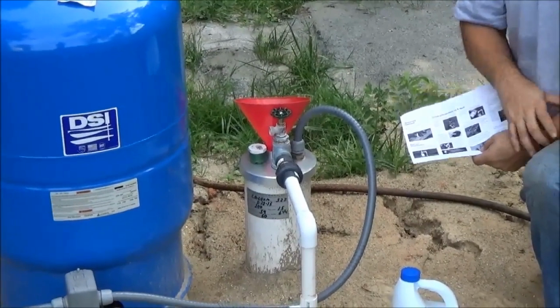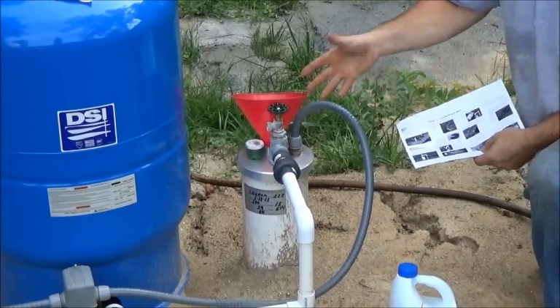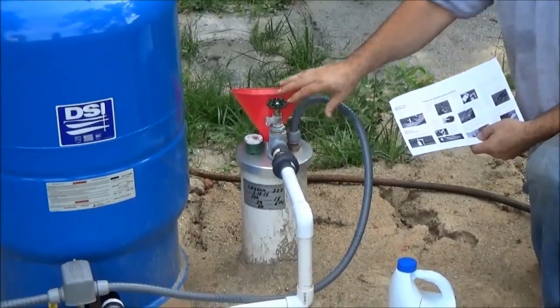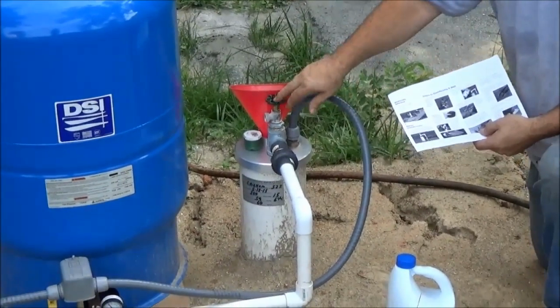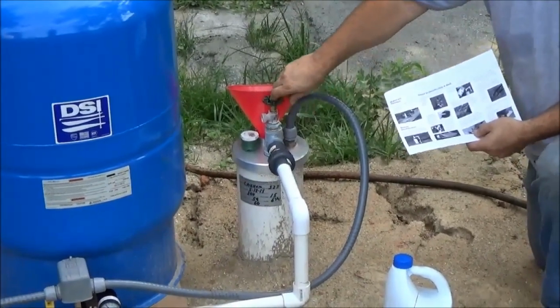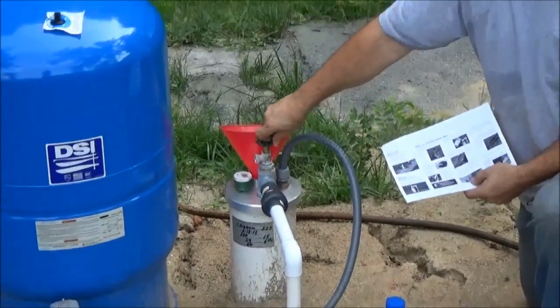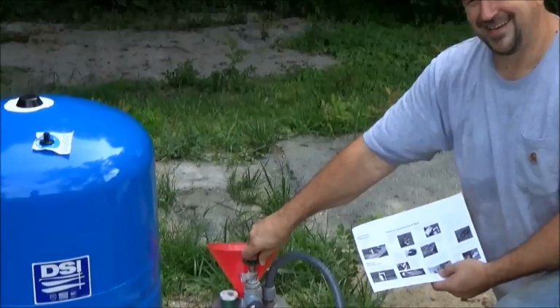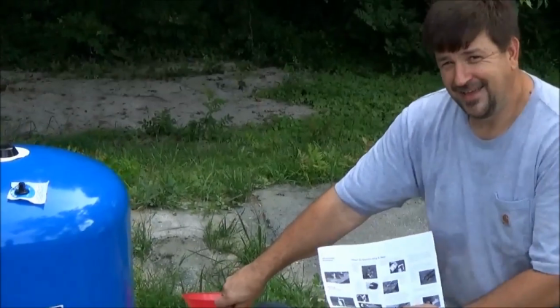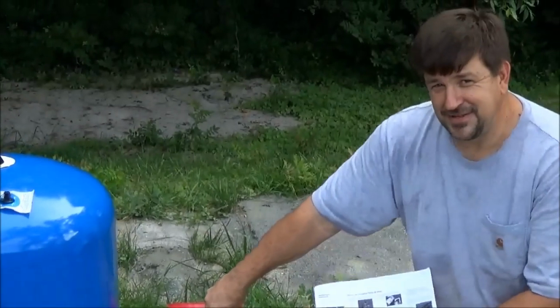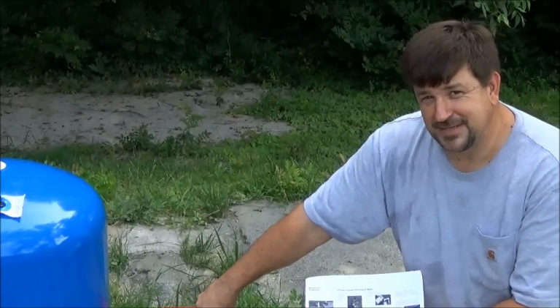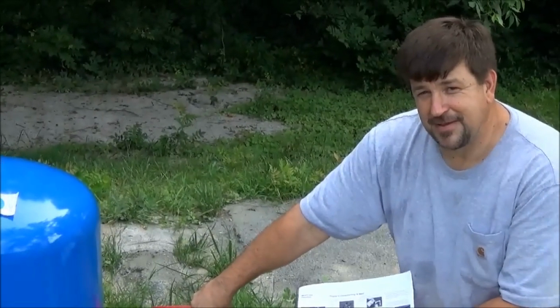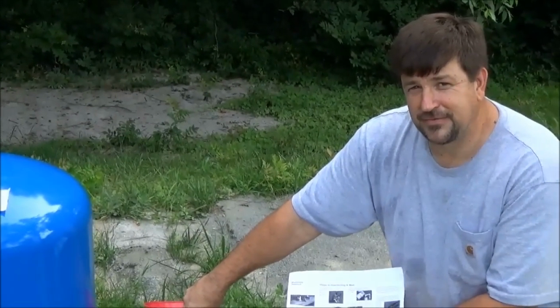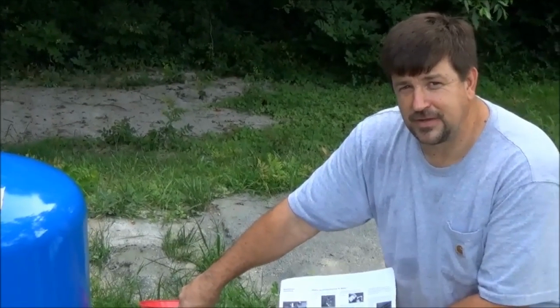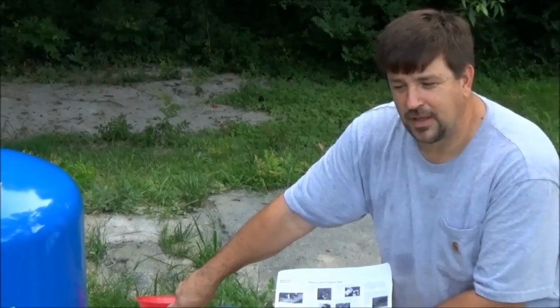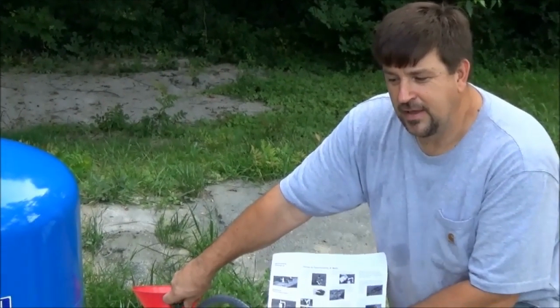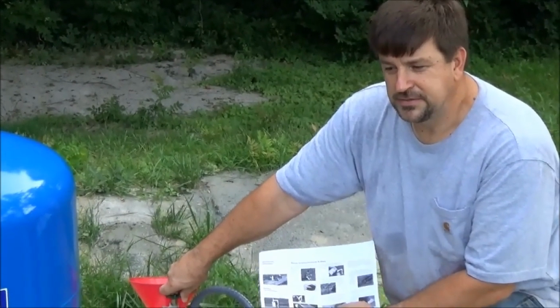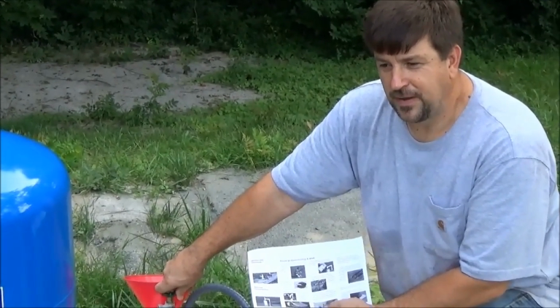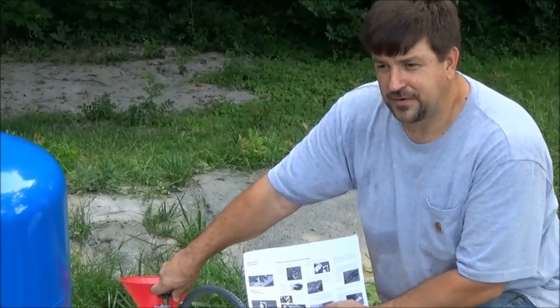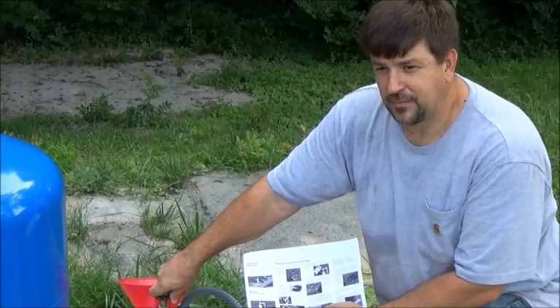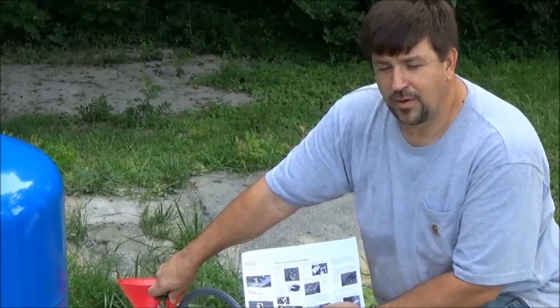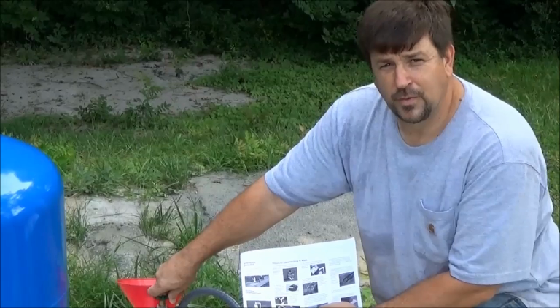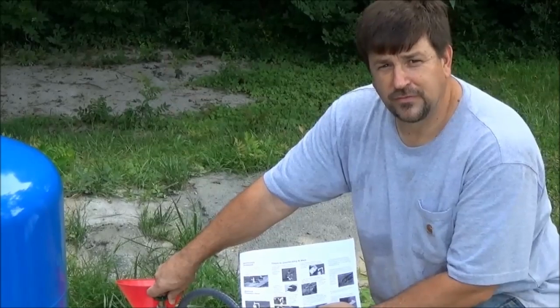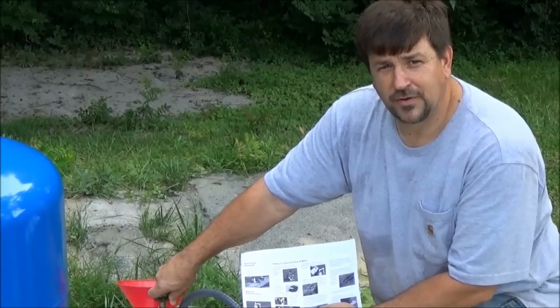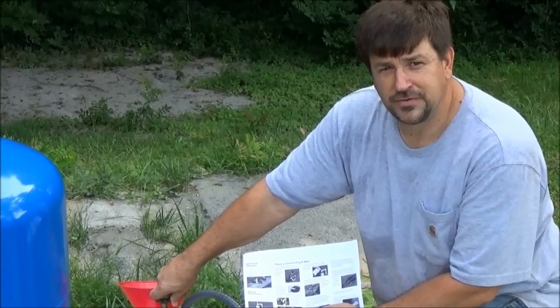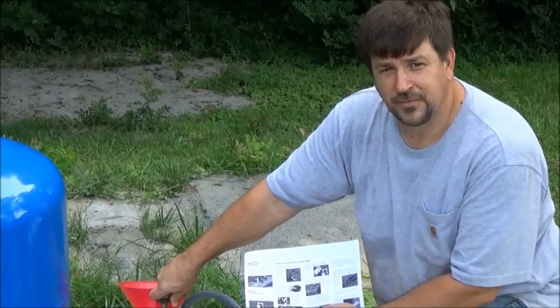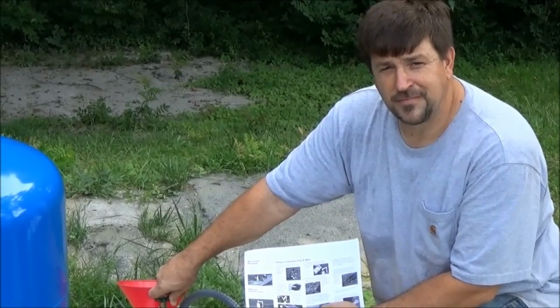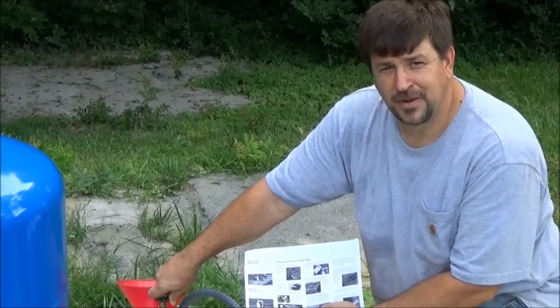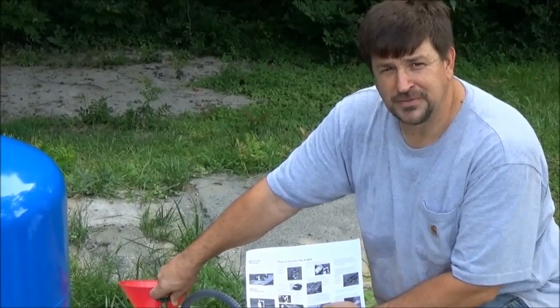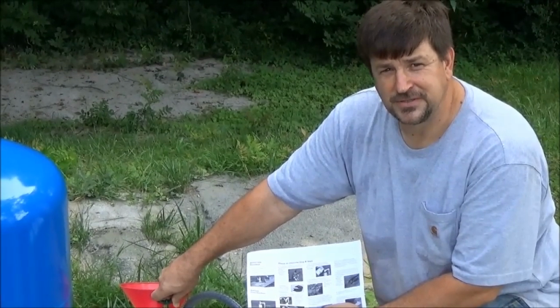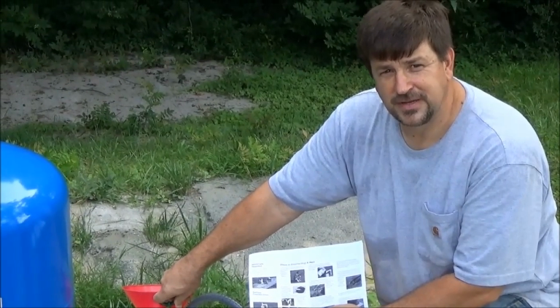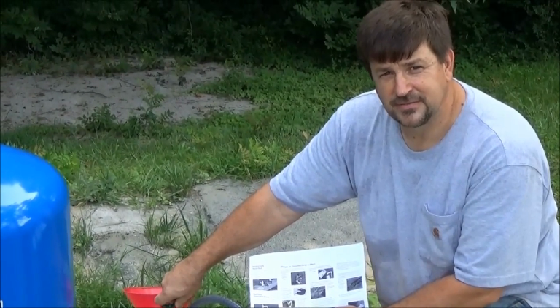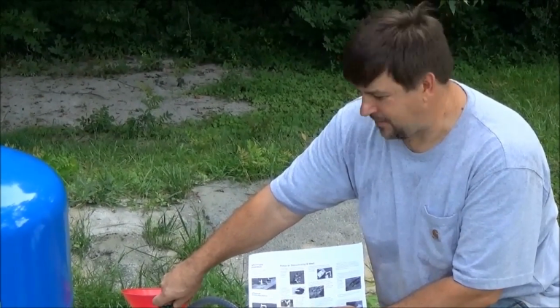I've been drinking out of this well, and the gentleman said it came back positive for E. coli. I've drunk water from wells all over the country, so I'm really into building my immune system — I guess that's what I'm after.